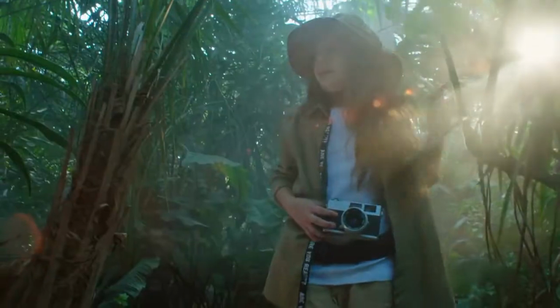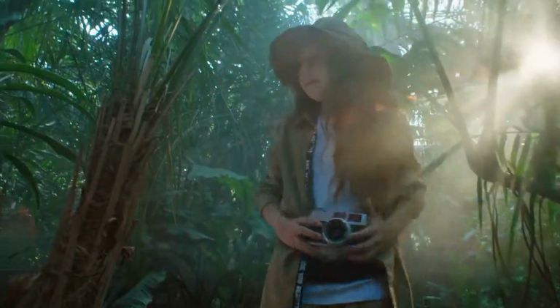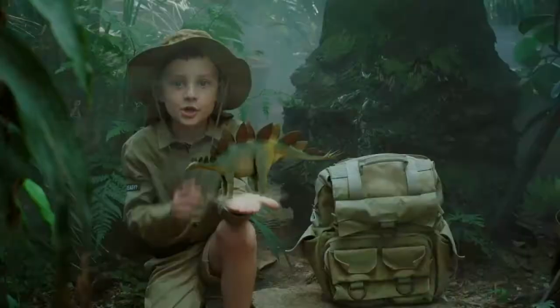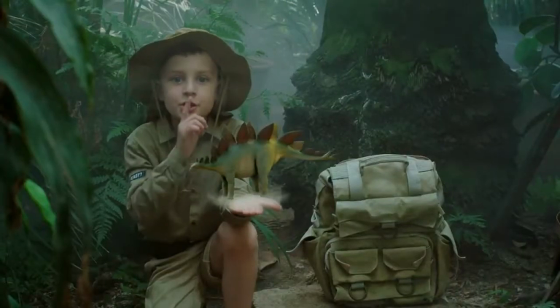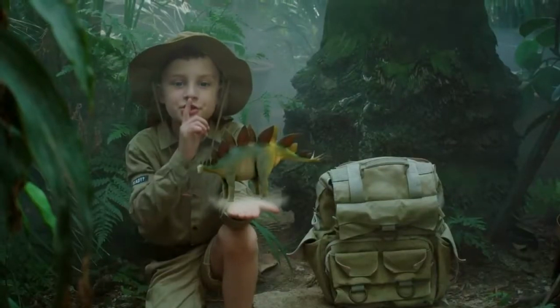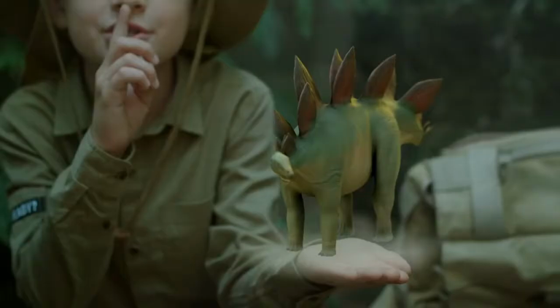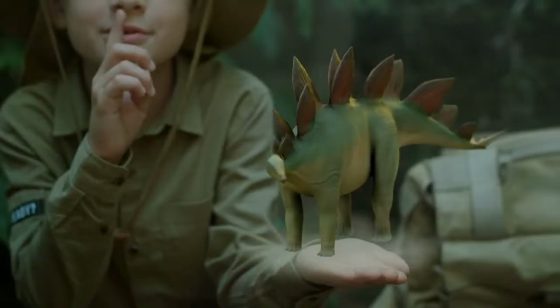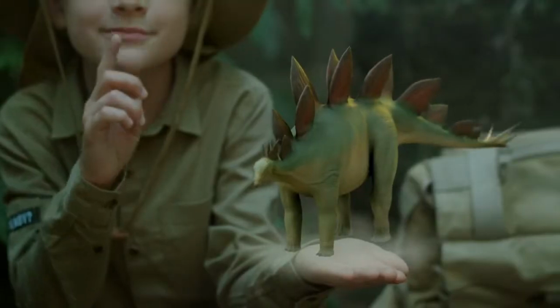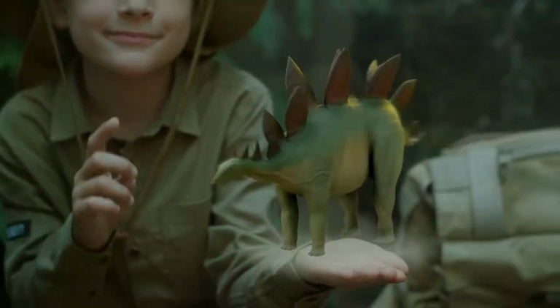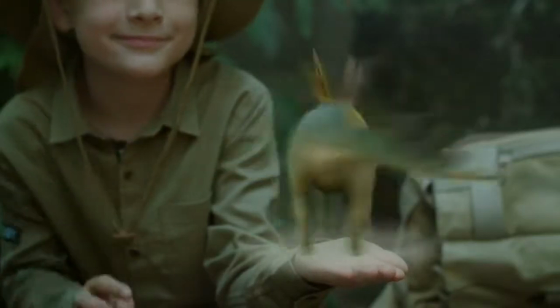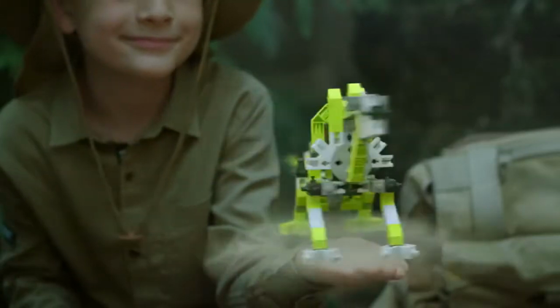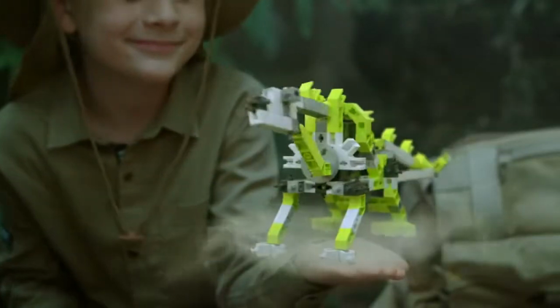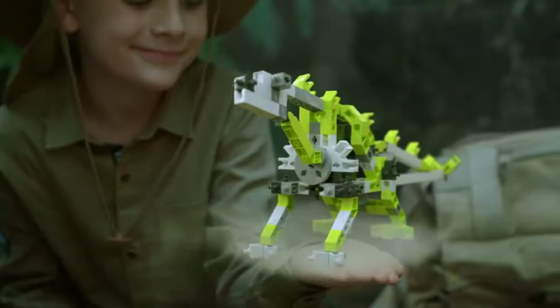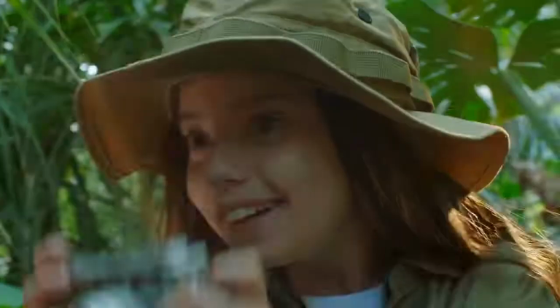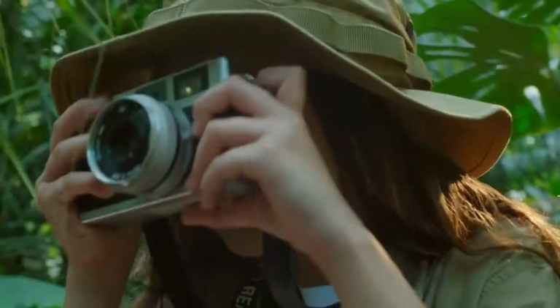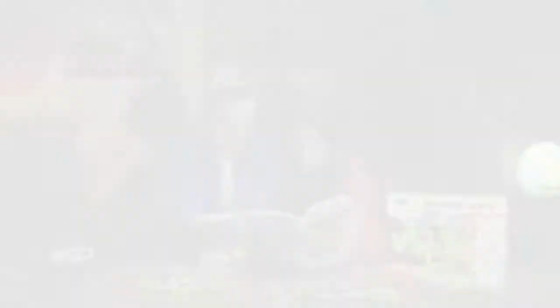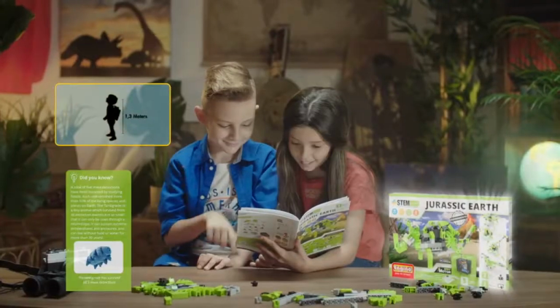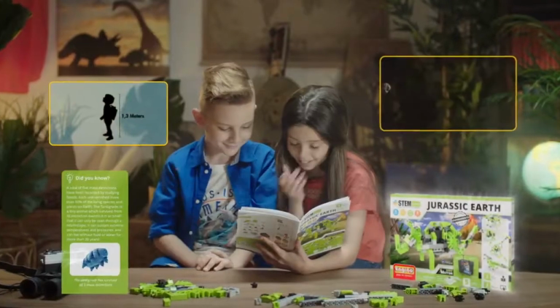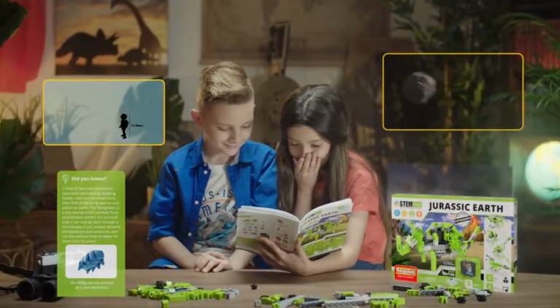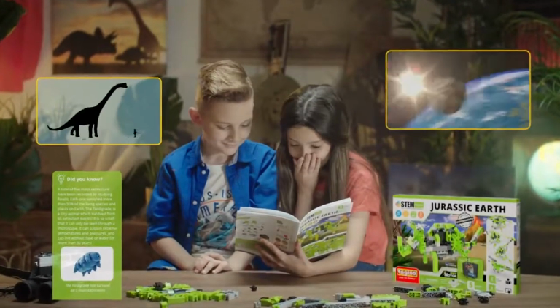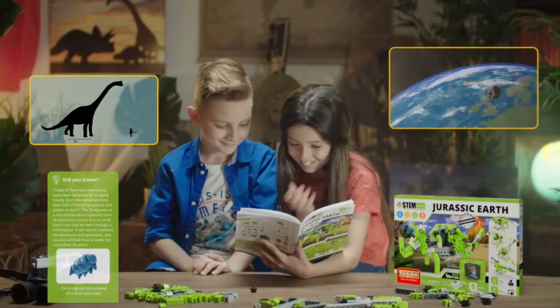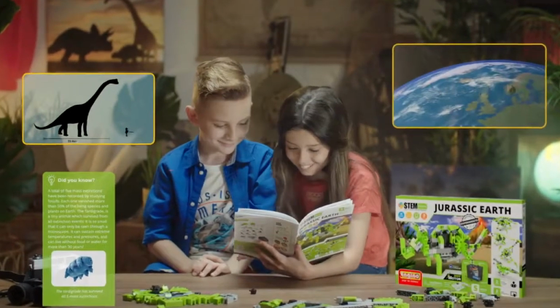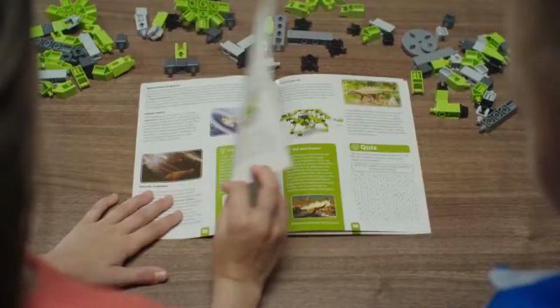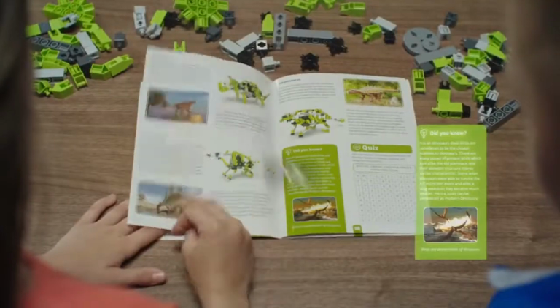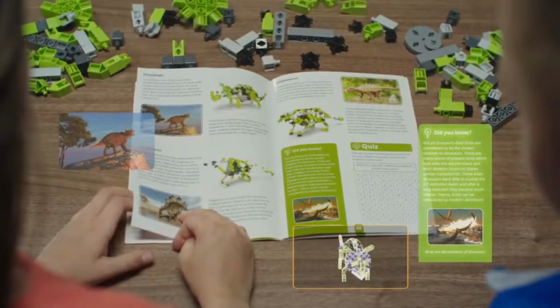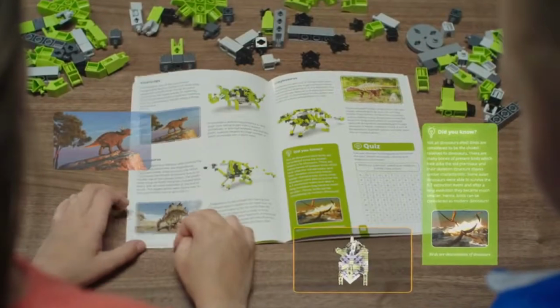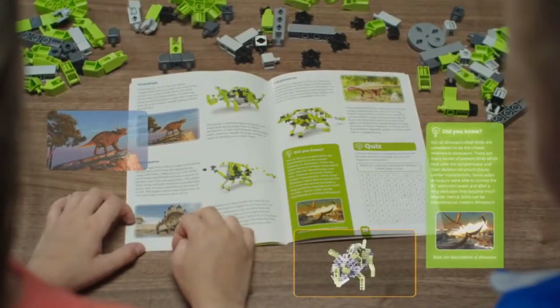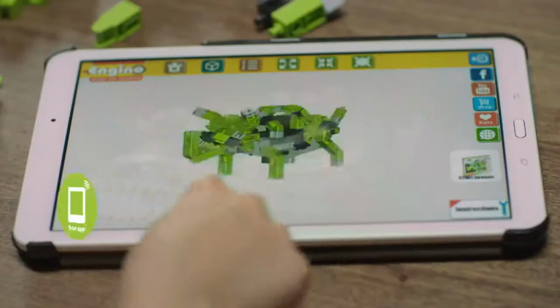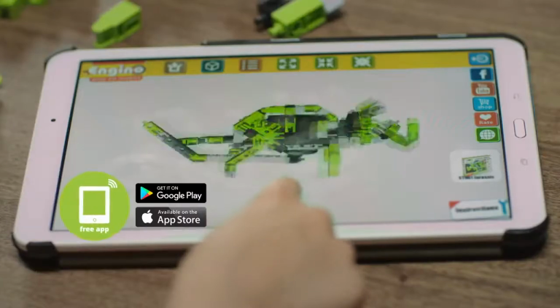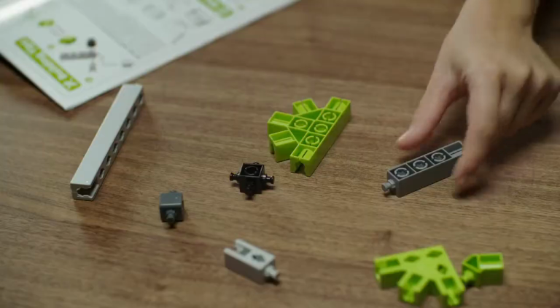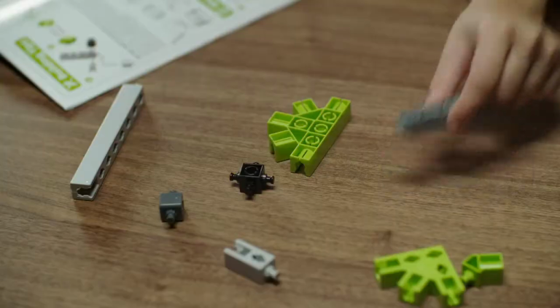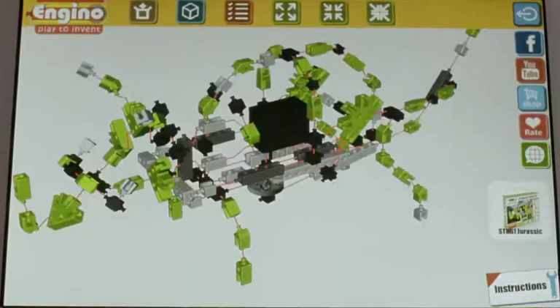Discover the world of the dinosaurs and have fun with the new Jurassic Earth STEM Set. Learn amazing facts about the Jurassic period, the giant creatures, fossils, and flying lizards.